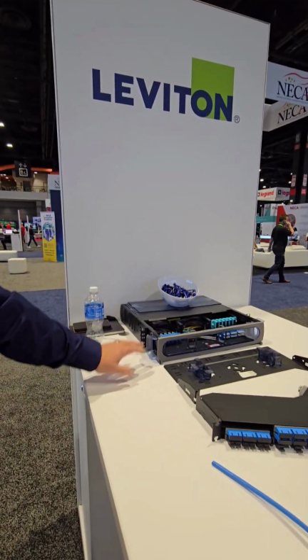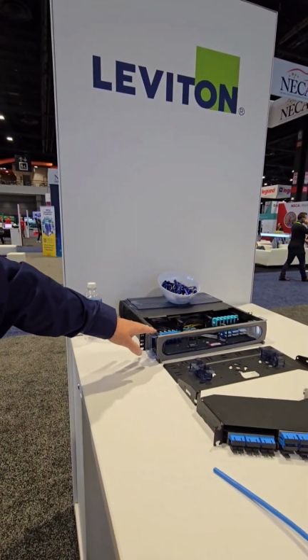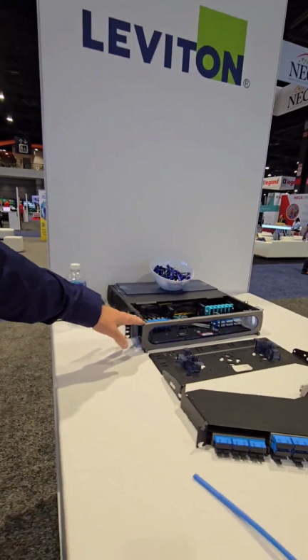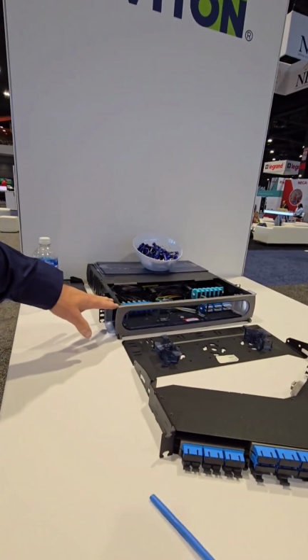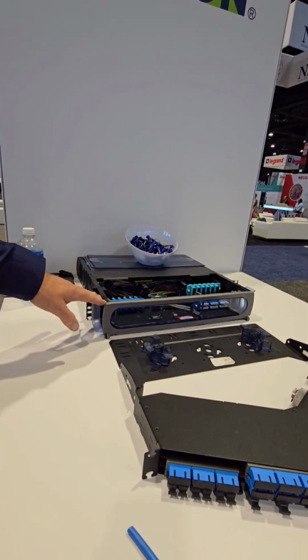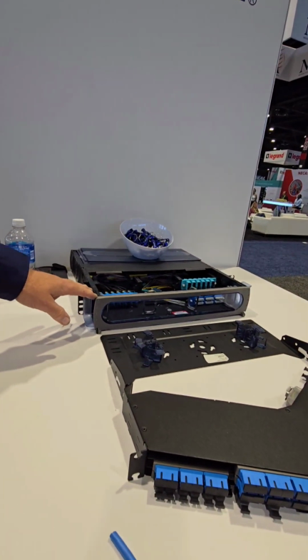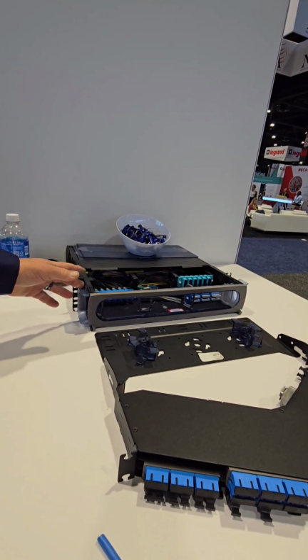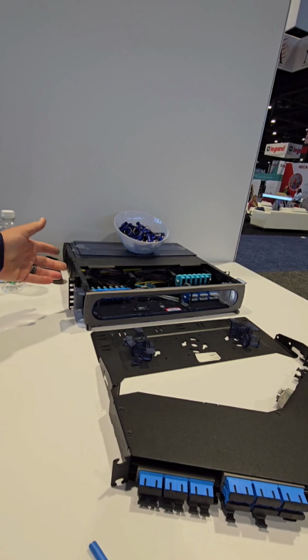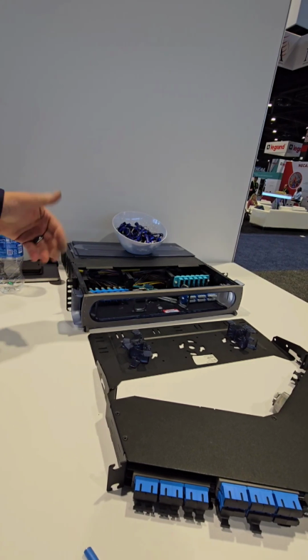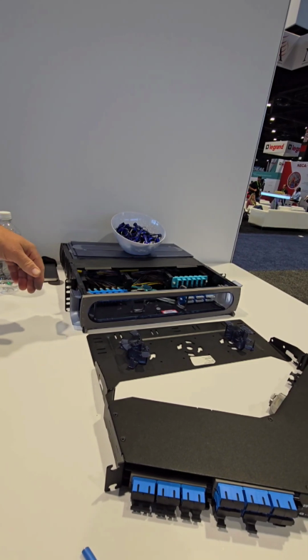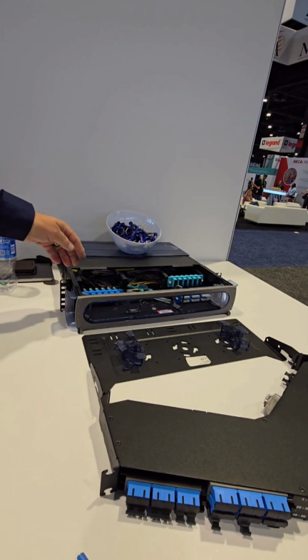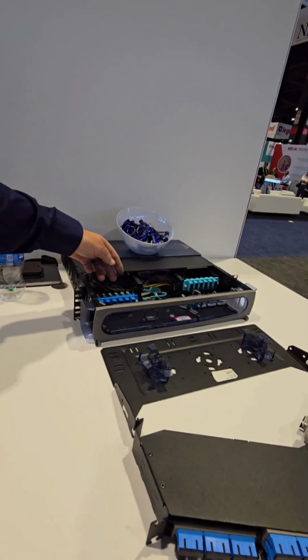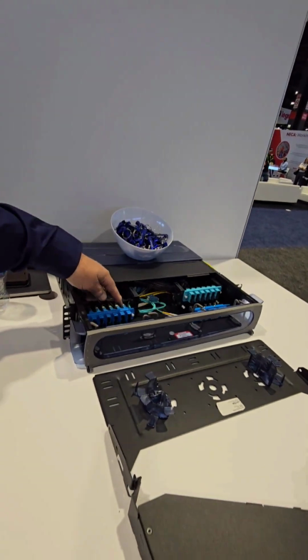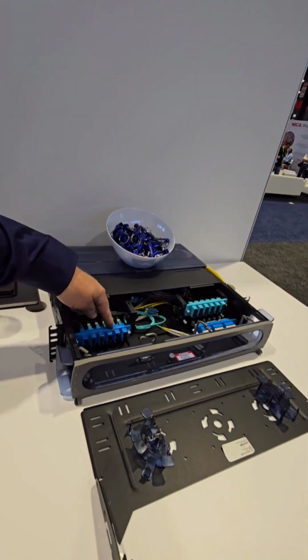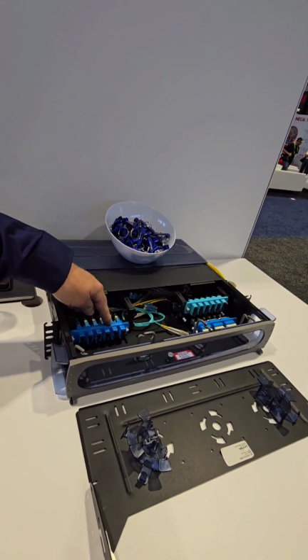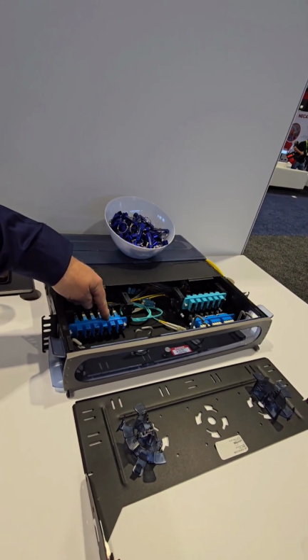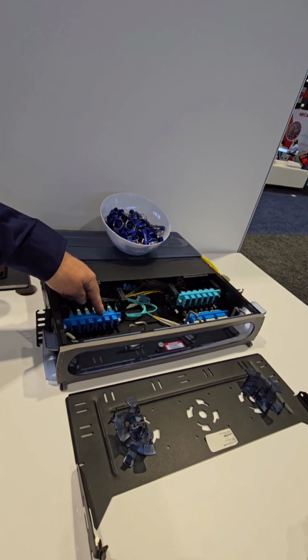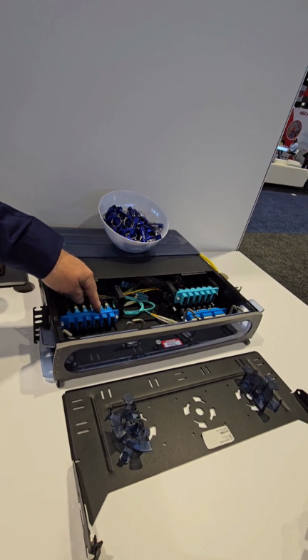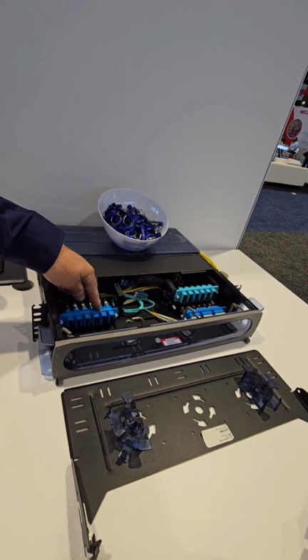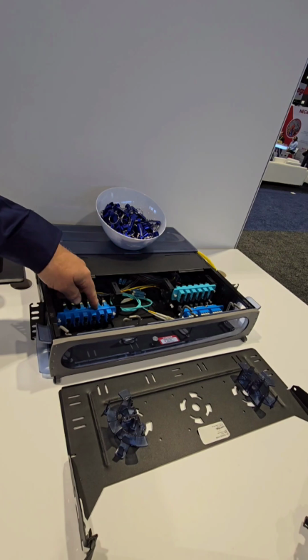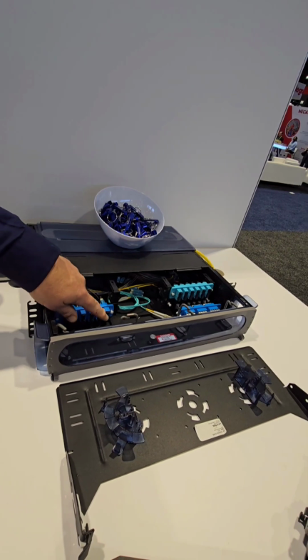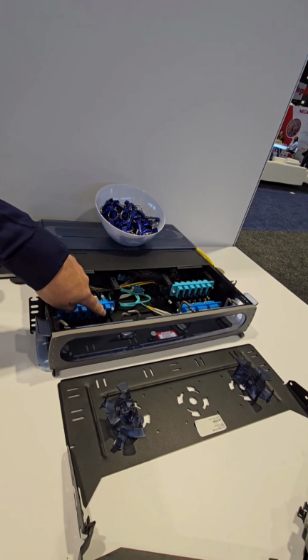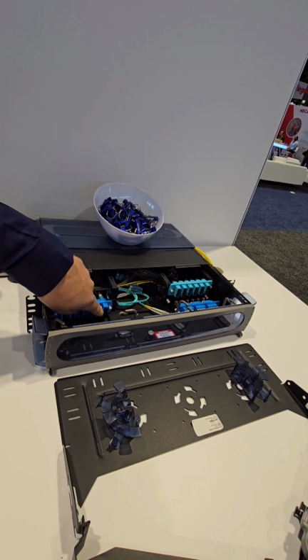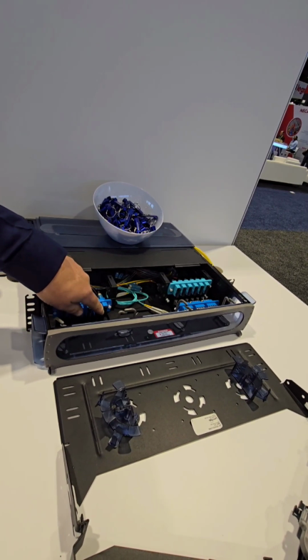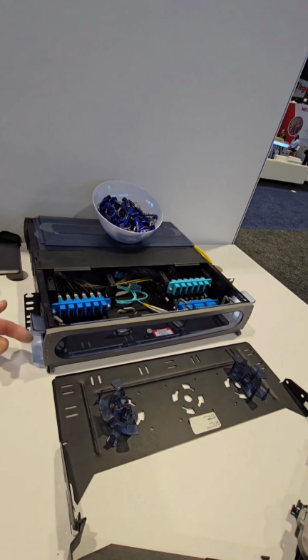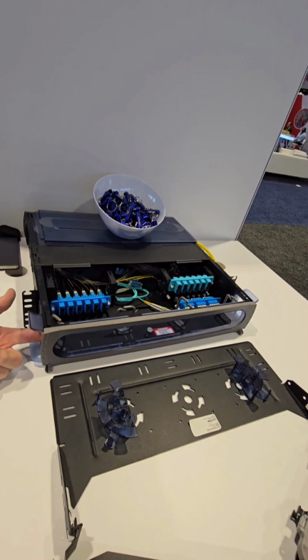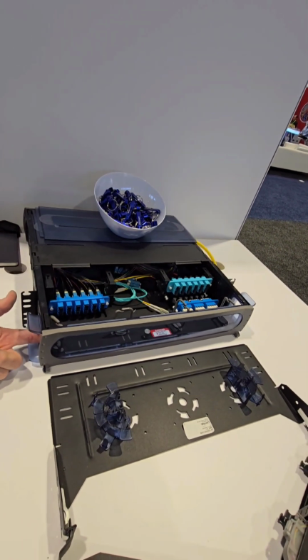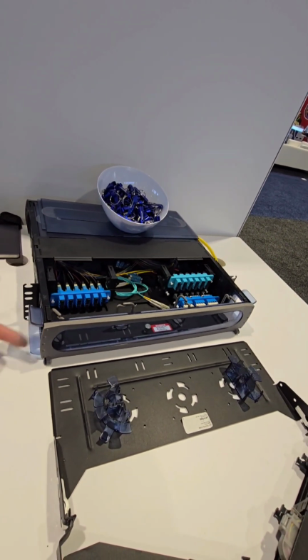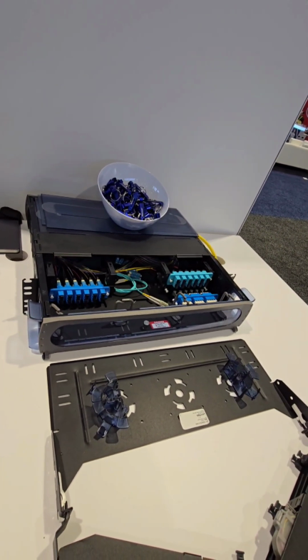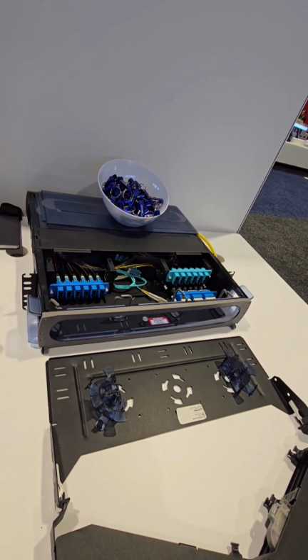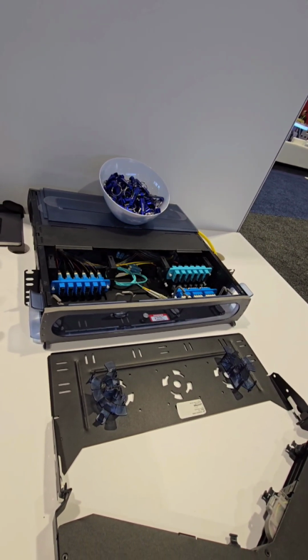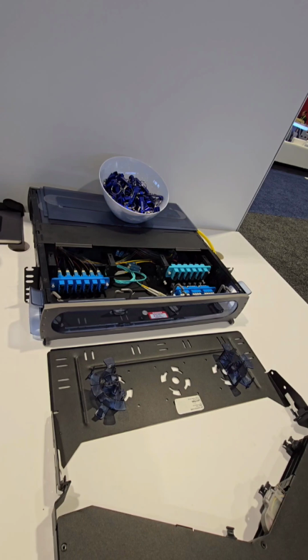These are fiber optic enclosures. You would have a fiber optic cable coming into the back of it, terminating and plugging into the backside of an adapter panel. Then your IT service would plug their fiber patch cord to the front of this, route it through one of the wire managers, and plug that right into the equipment.